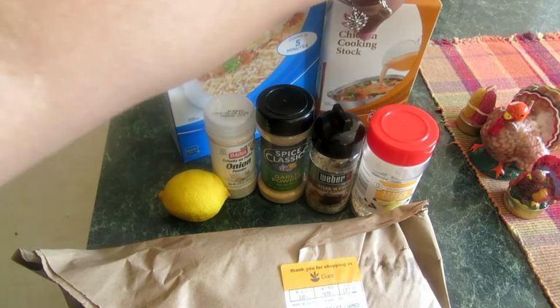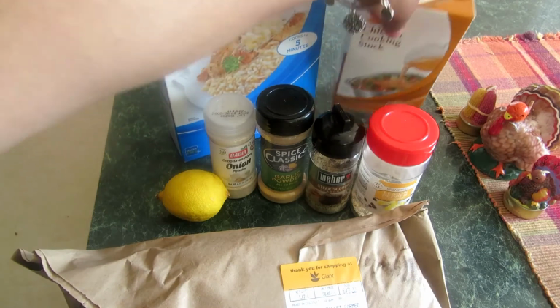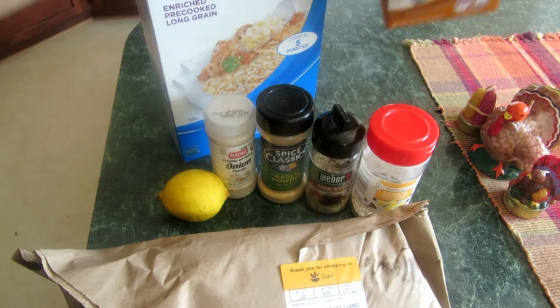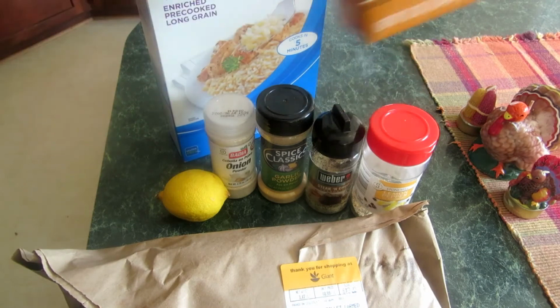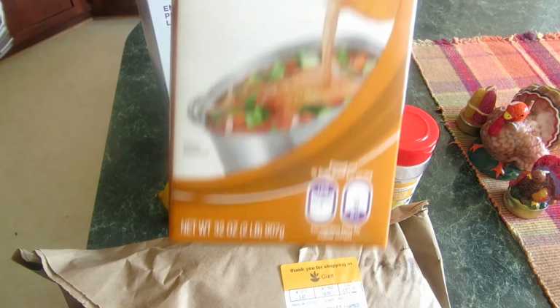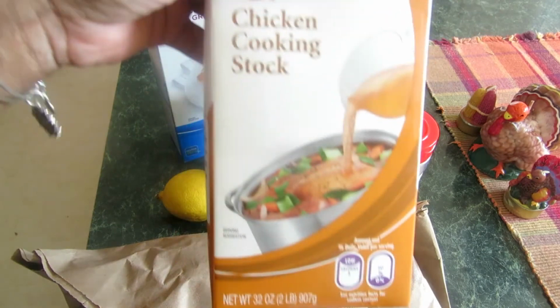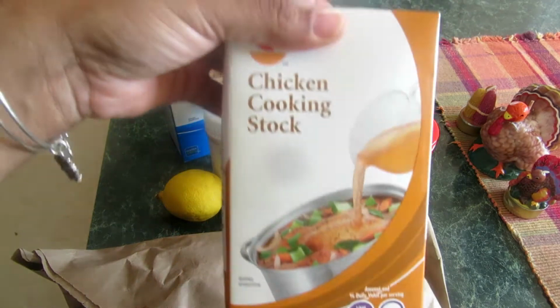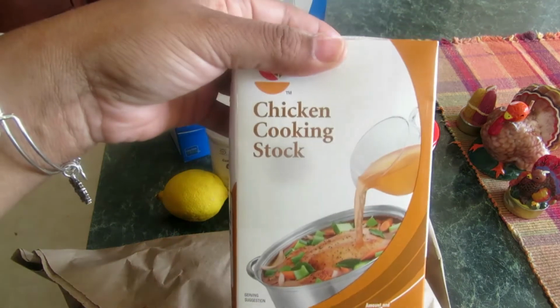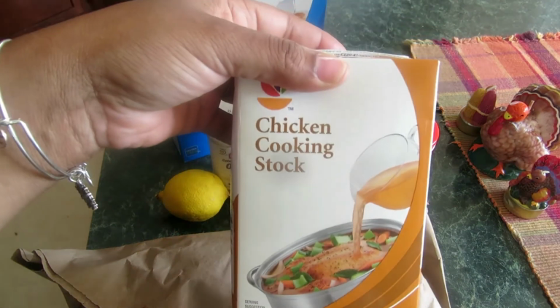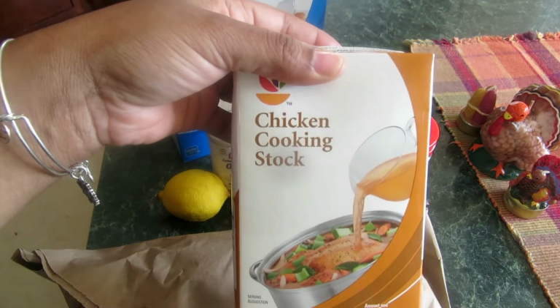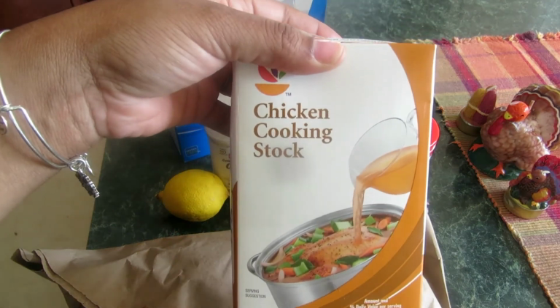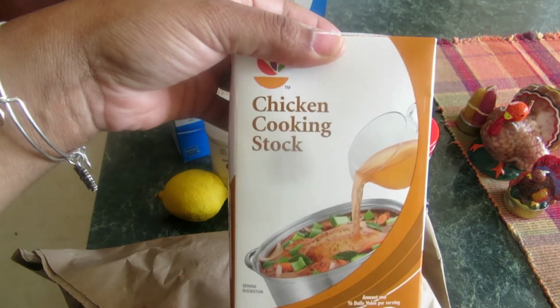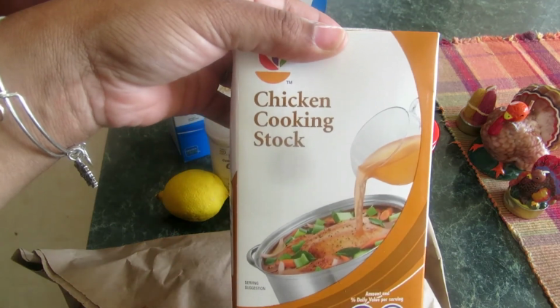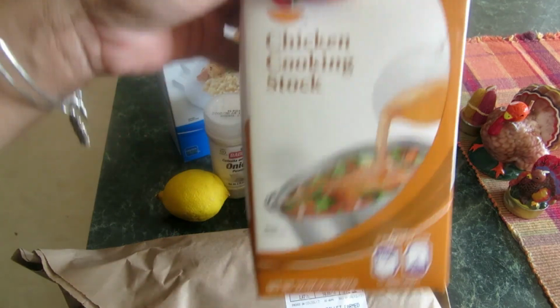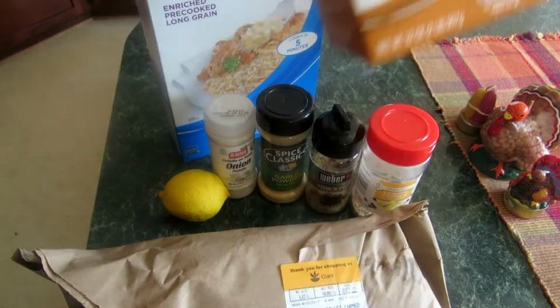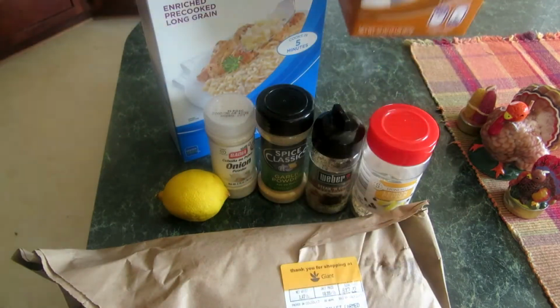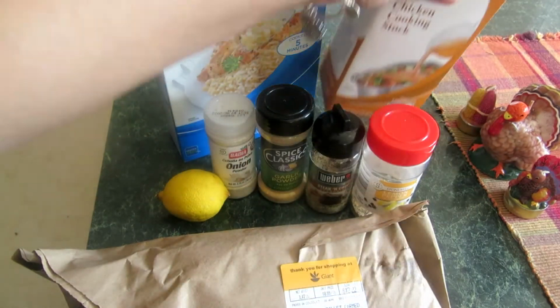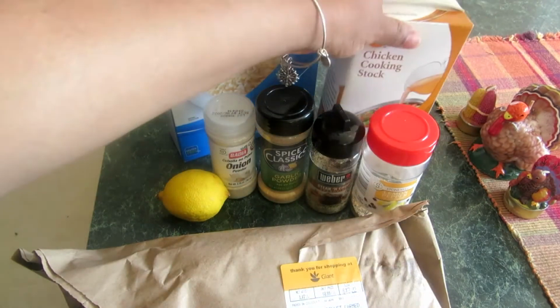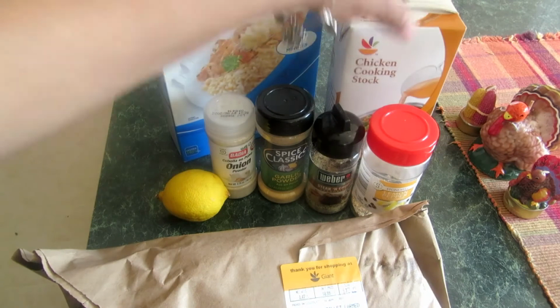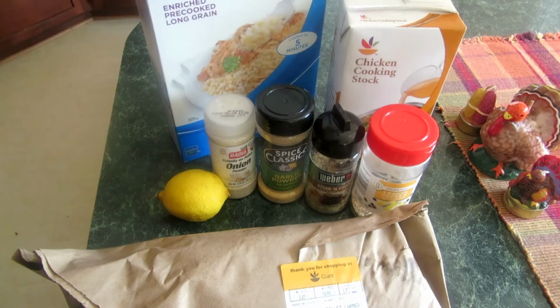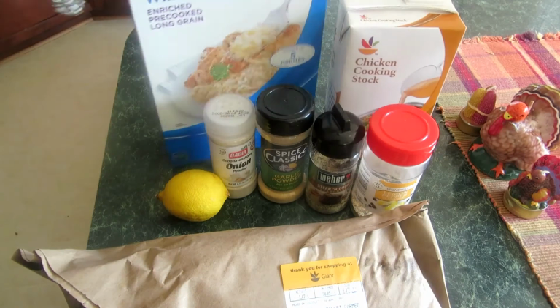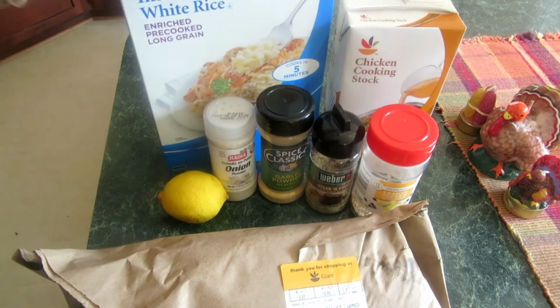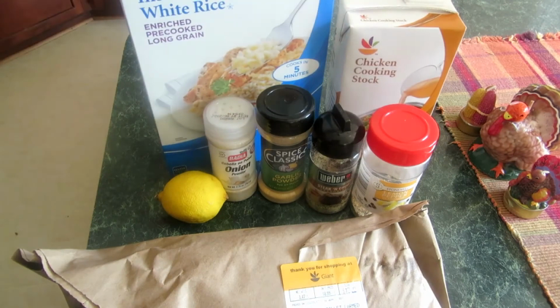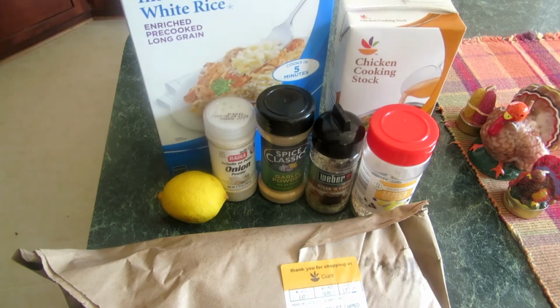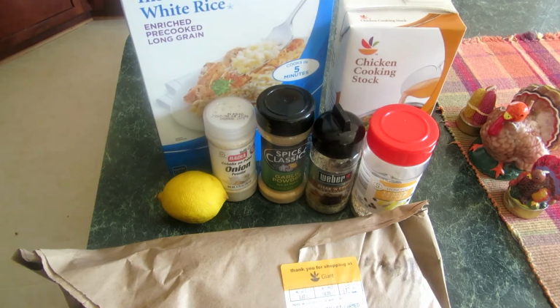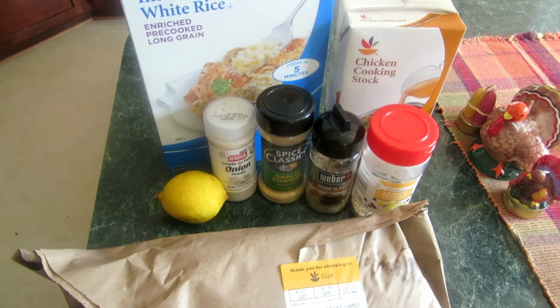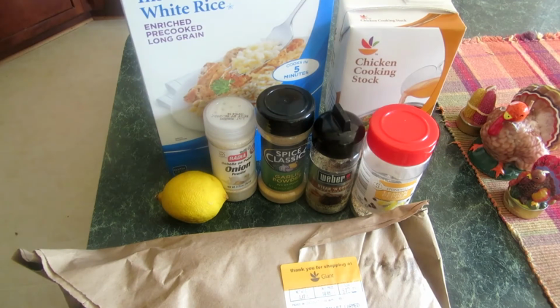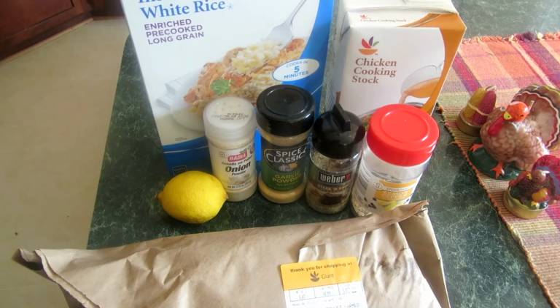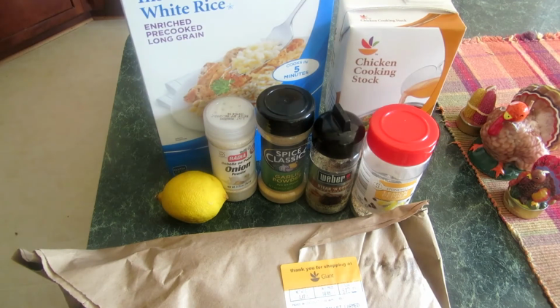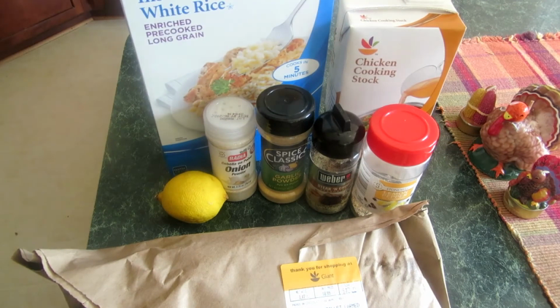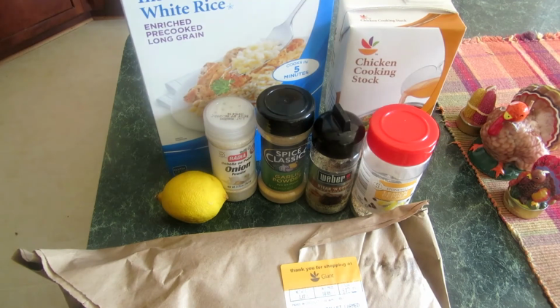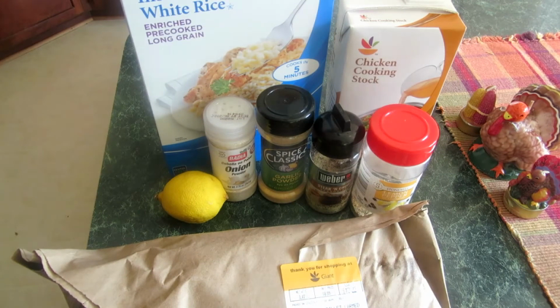I'm also going to use cooking stock to cook the rice. Alright, let's go!